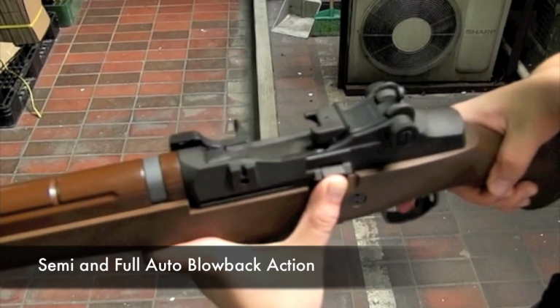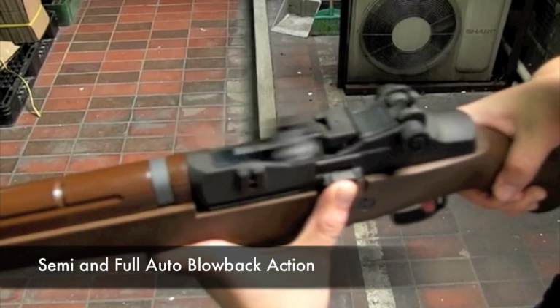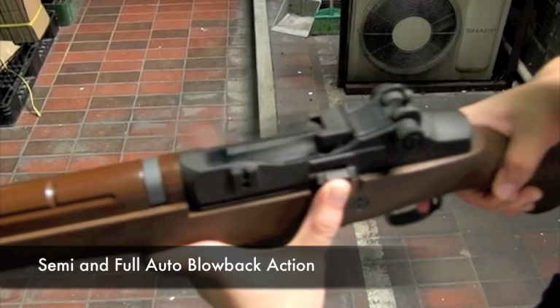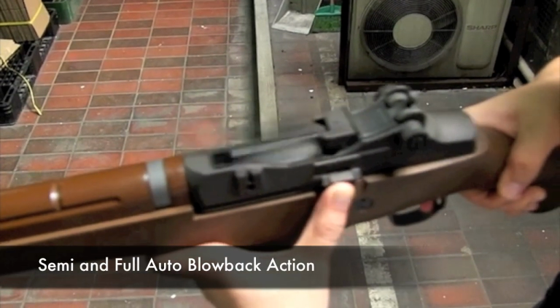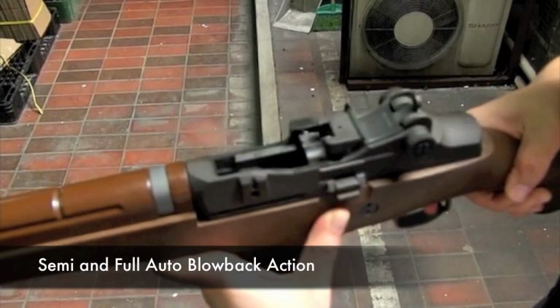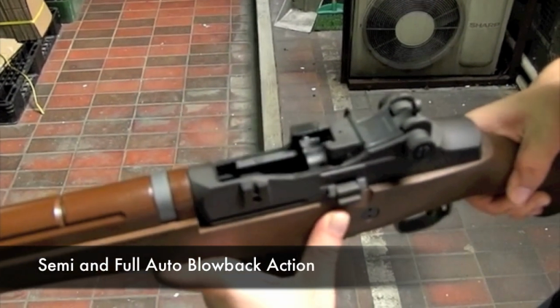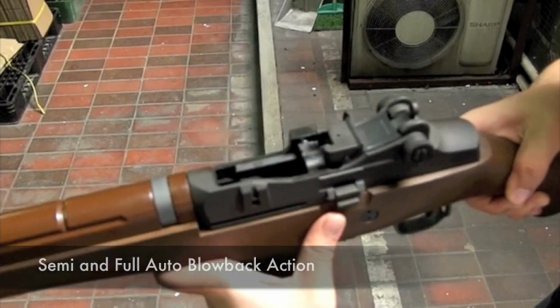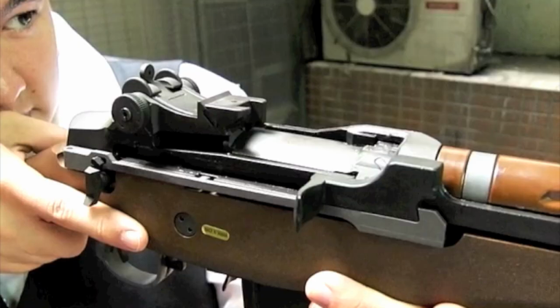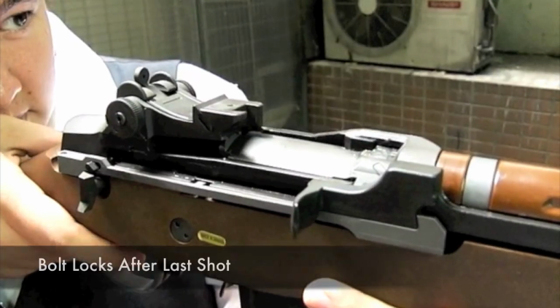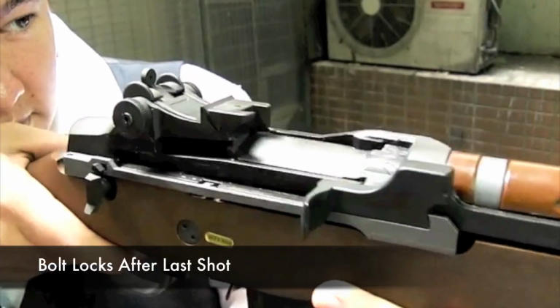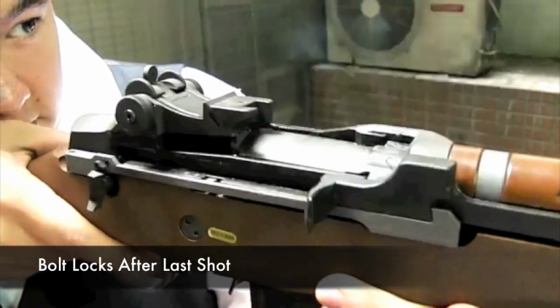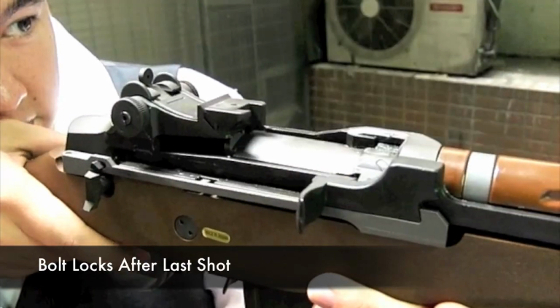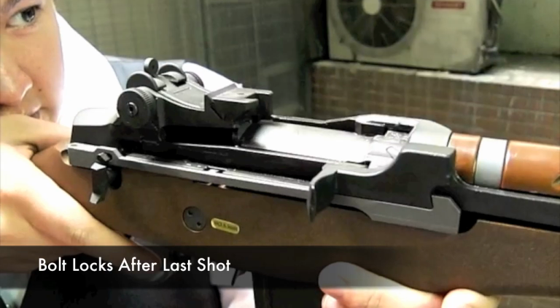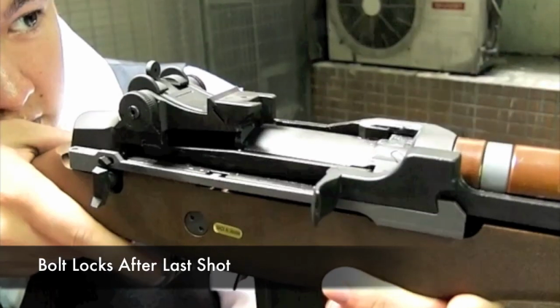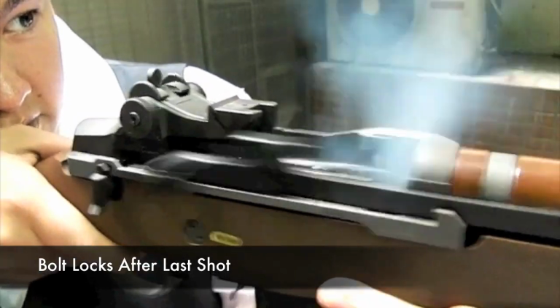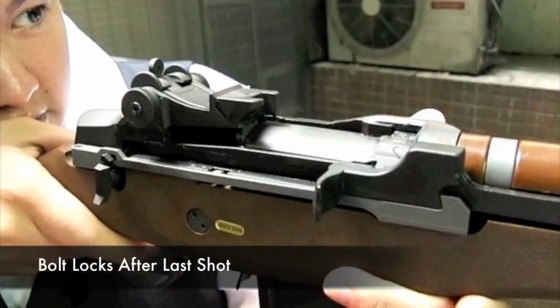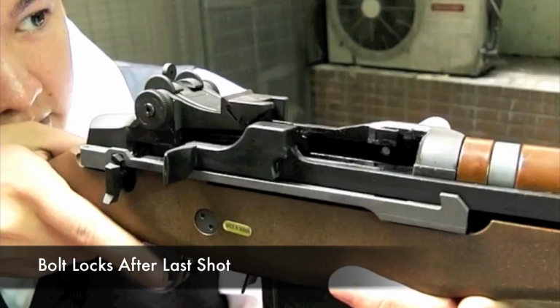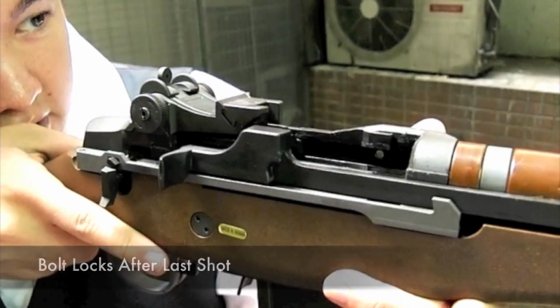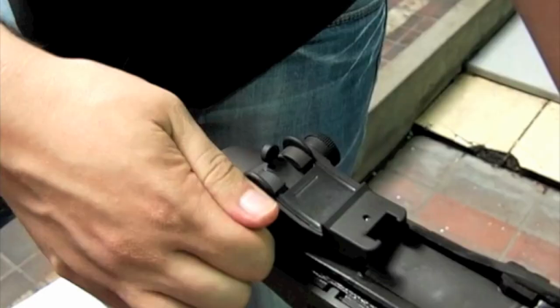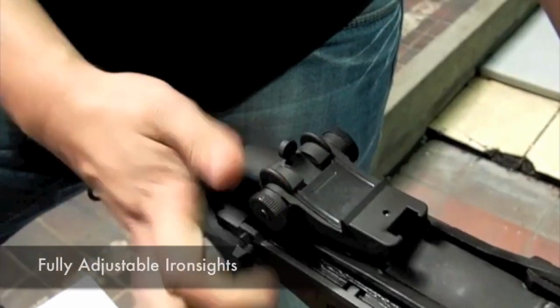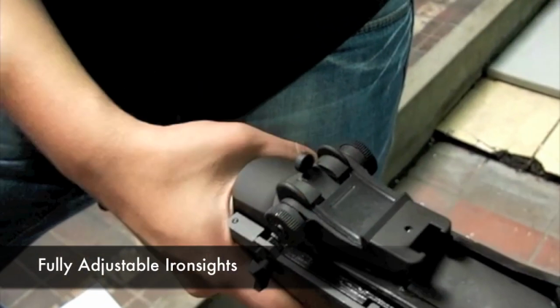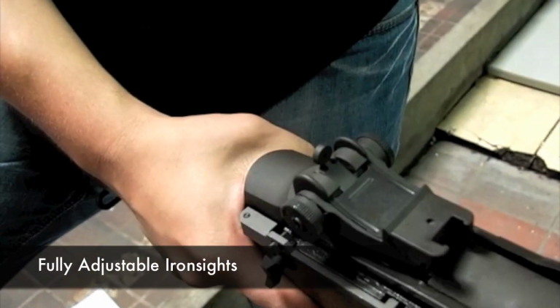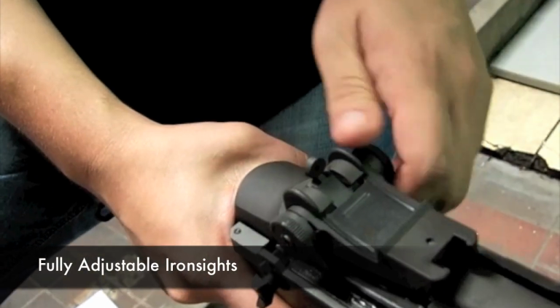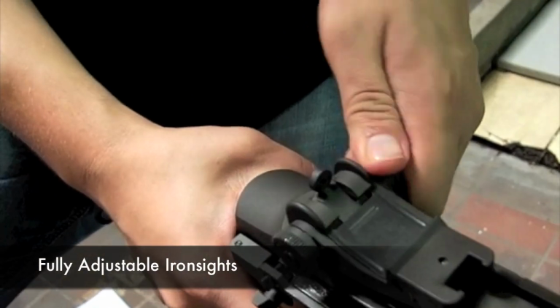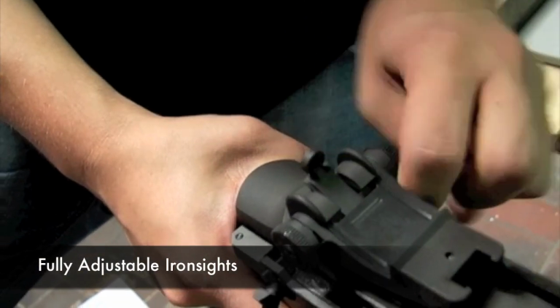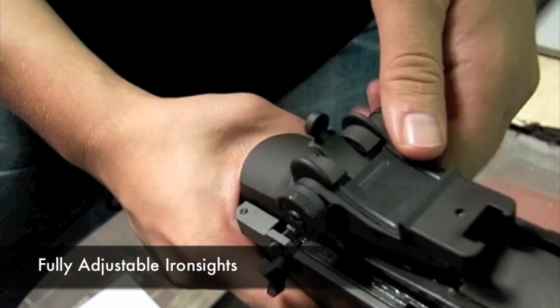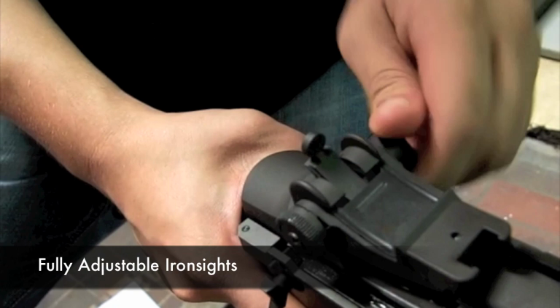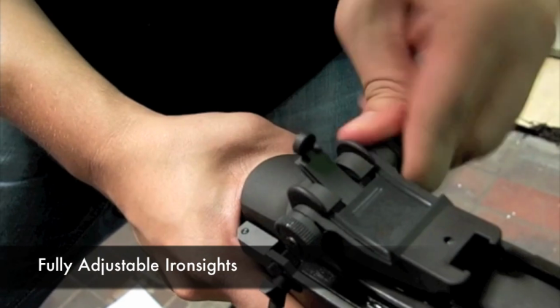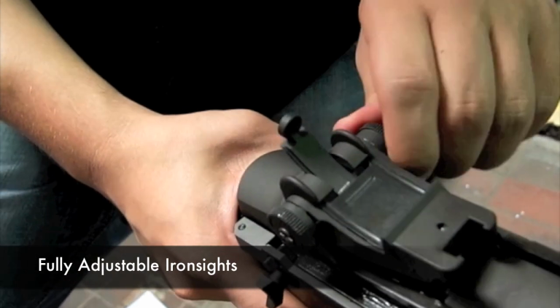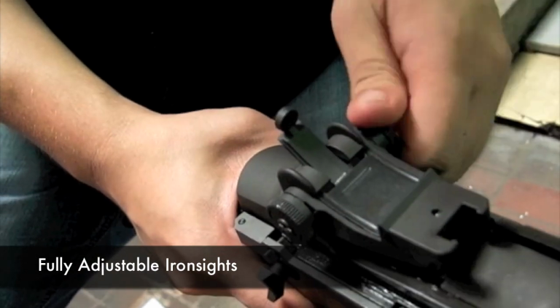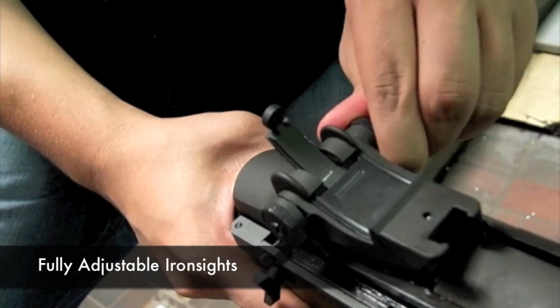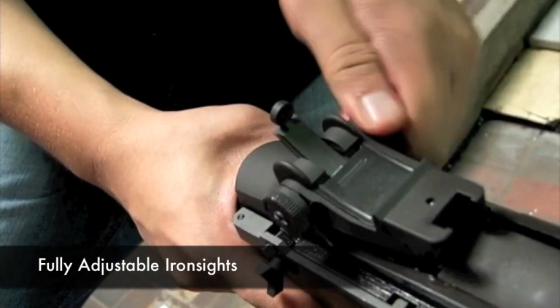Features on this gun include a cycling bolt that slams back and forth each shot, and its metal on metal action makes this sound great to shoot. After the last shot, the bolt locks back to stop the gun from shooting blanks and to make magazine changes faster.